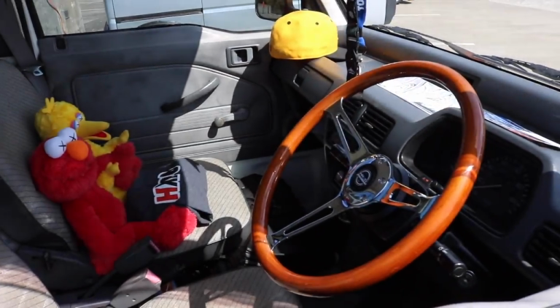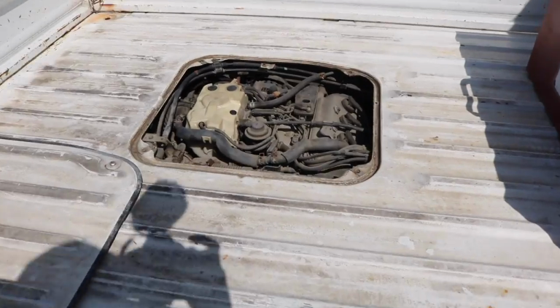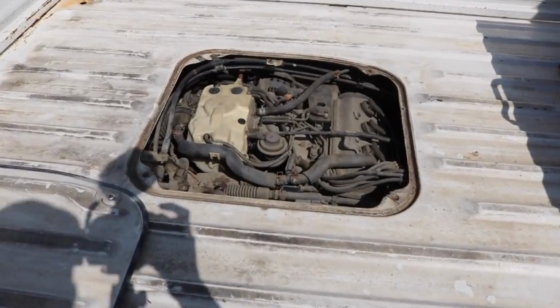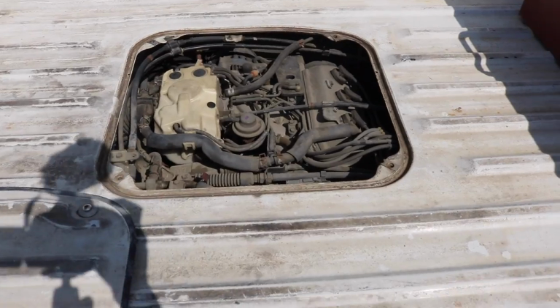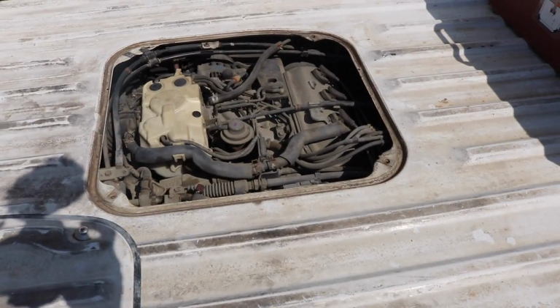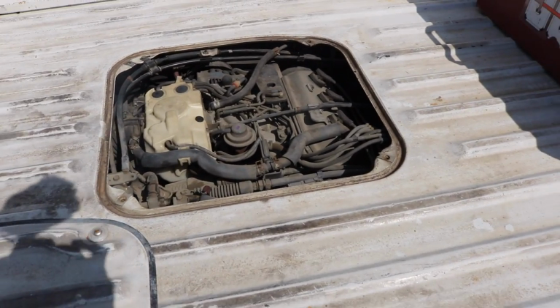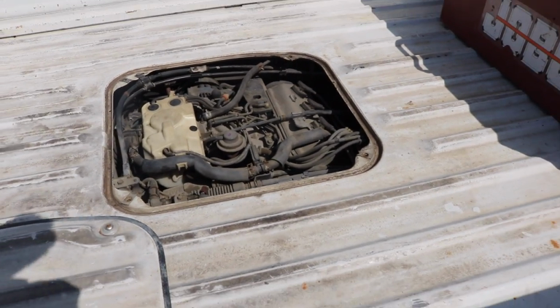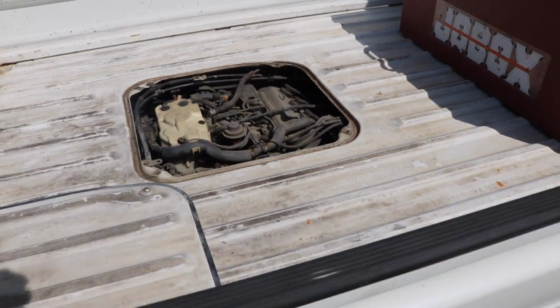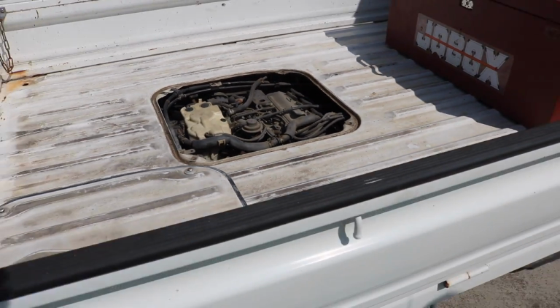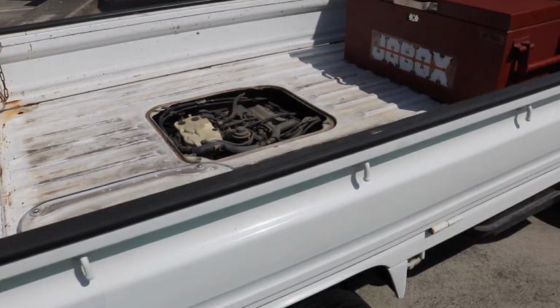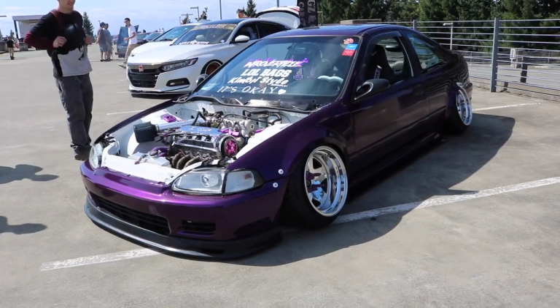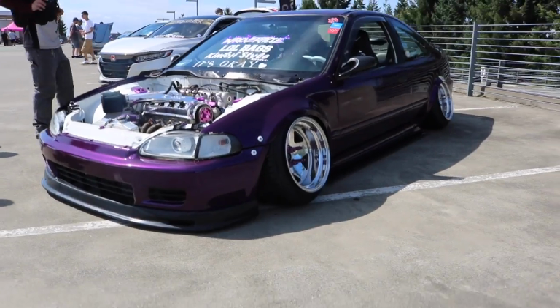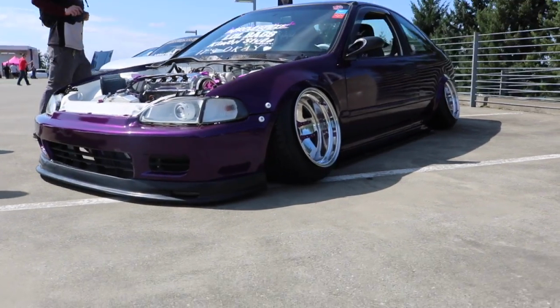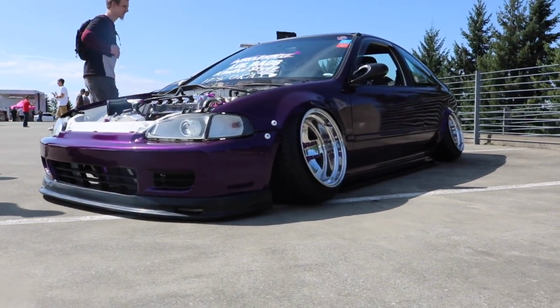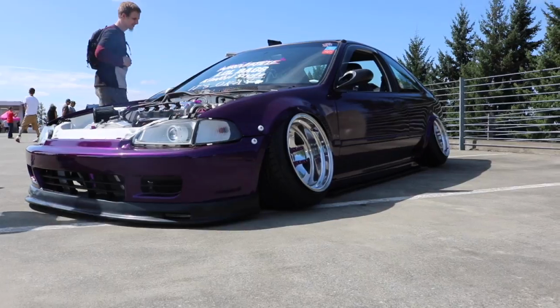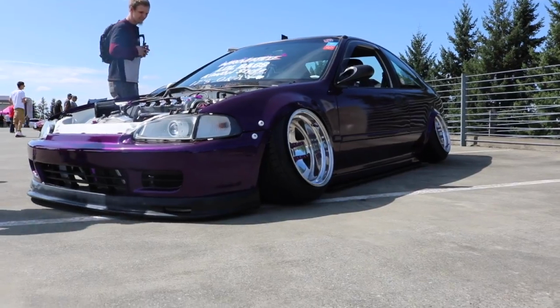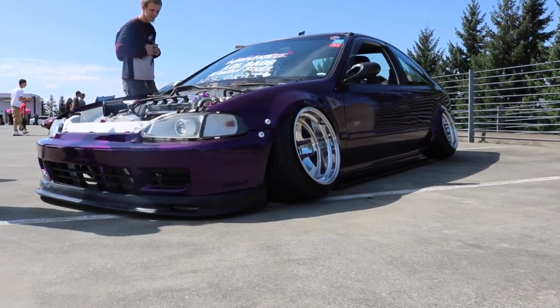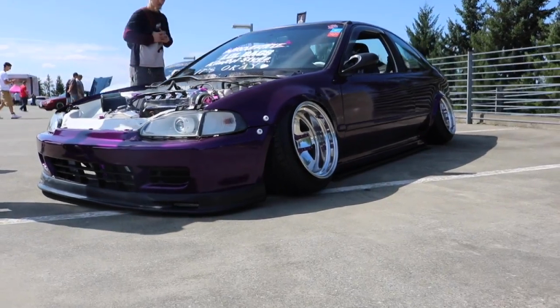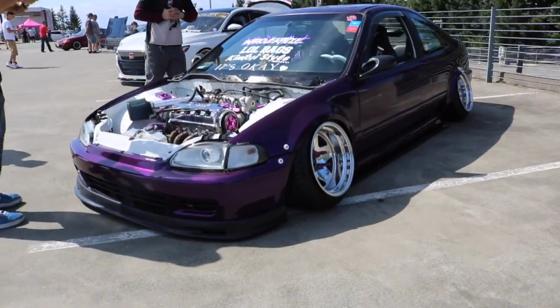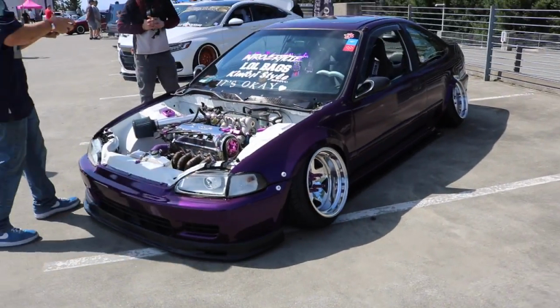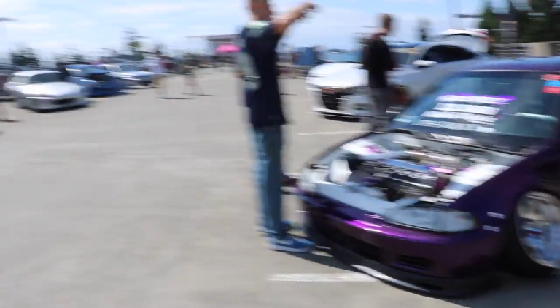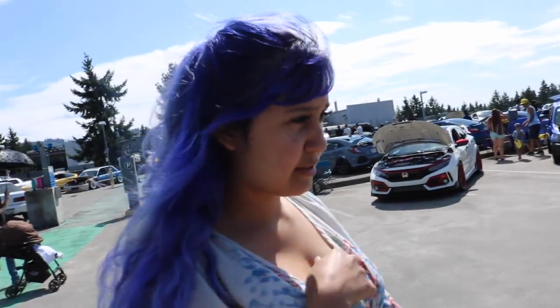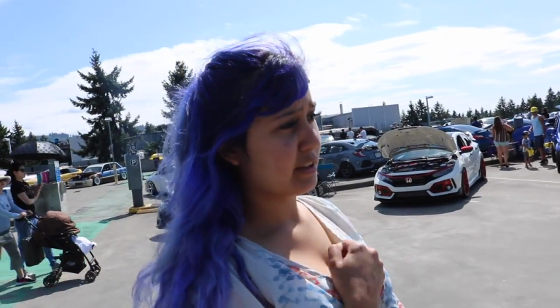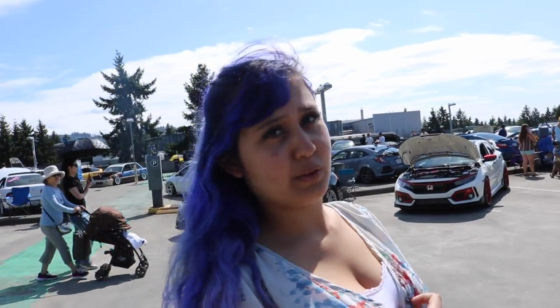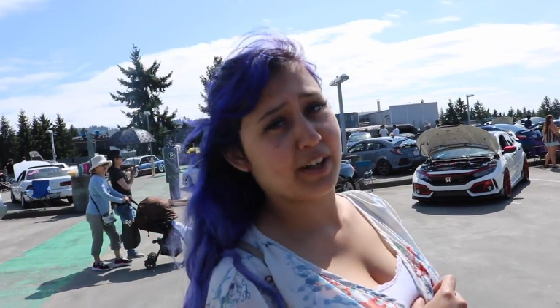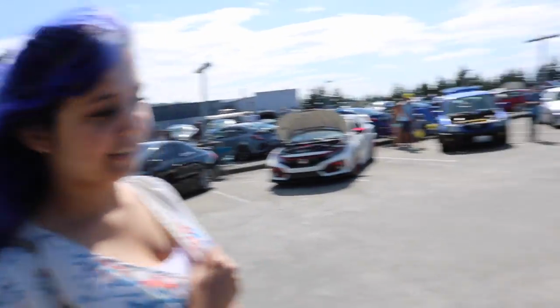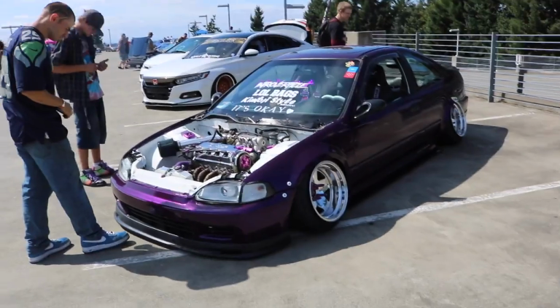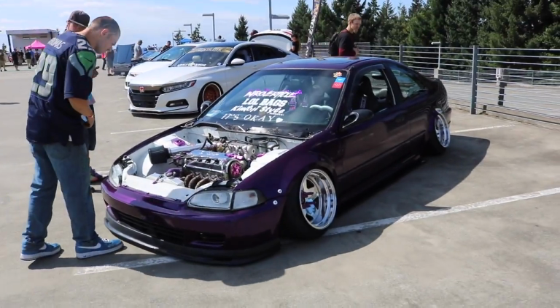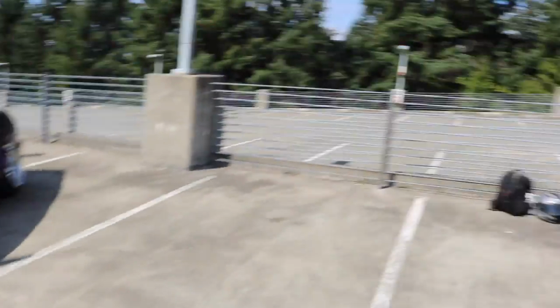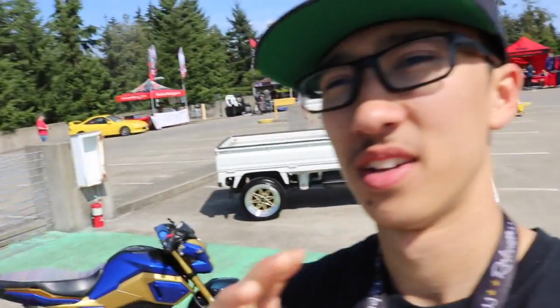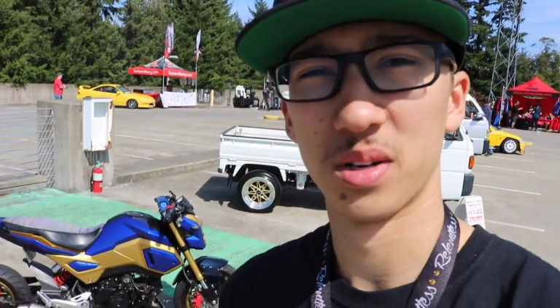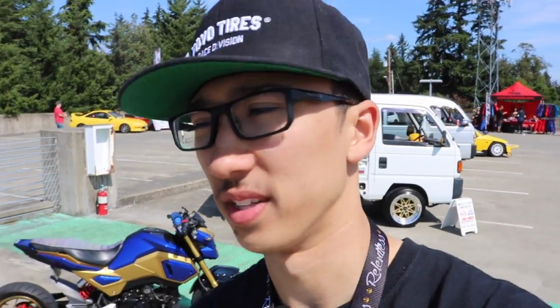You can literally see it just sits in the rear. How low can you go? Literally. How do you drive this thing? I have no clue.